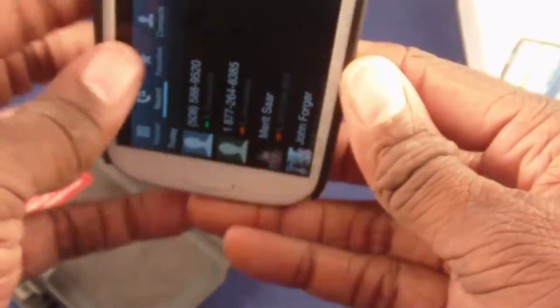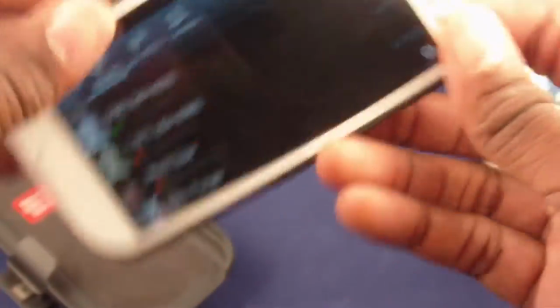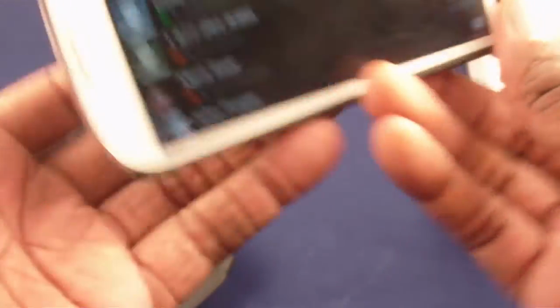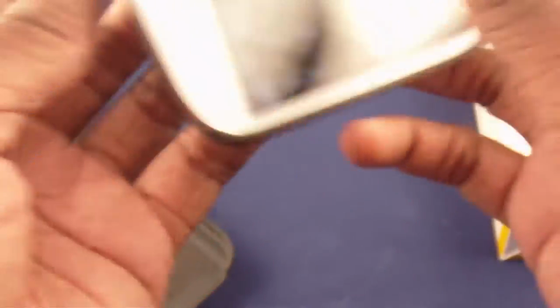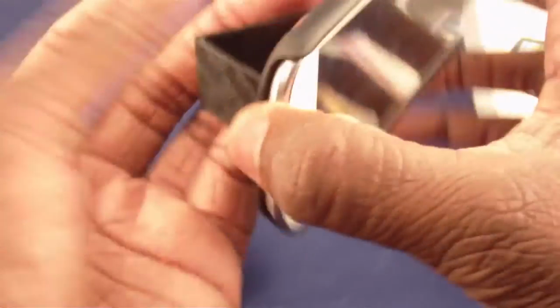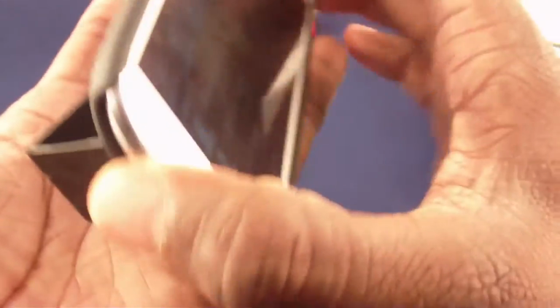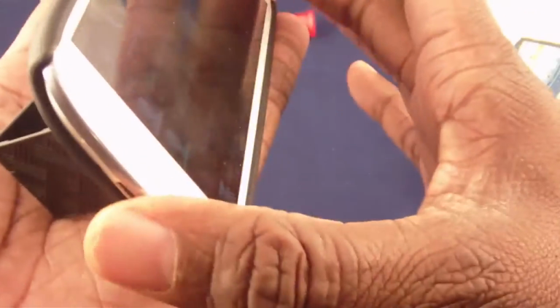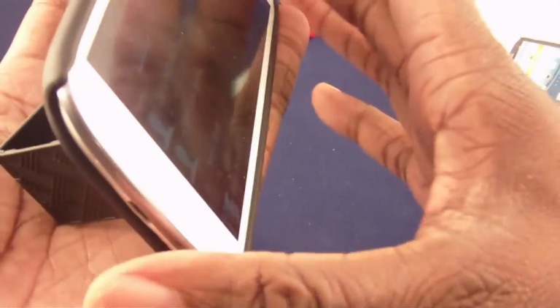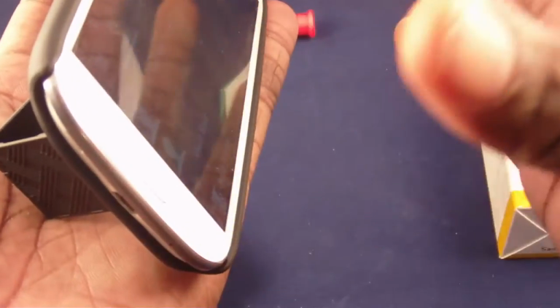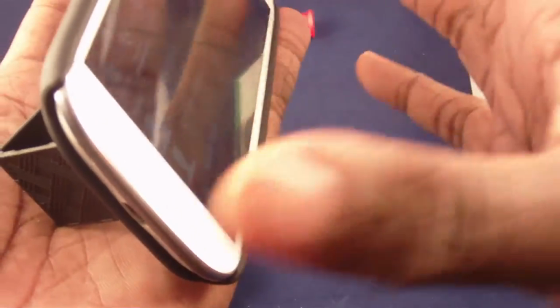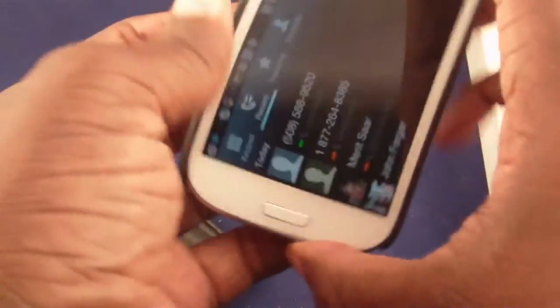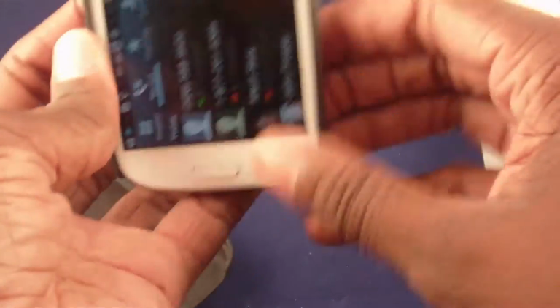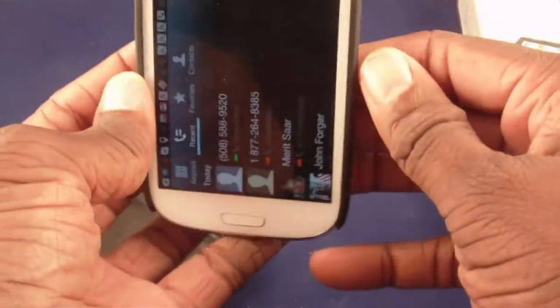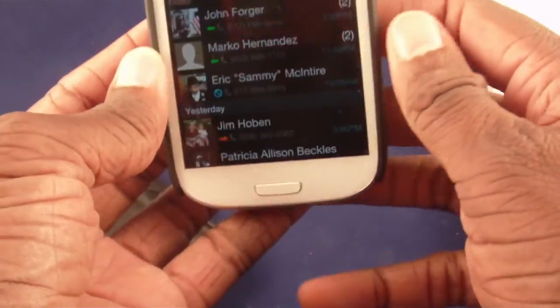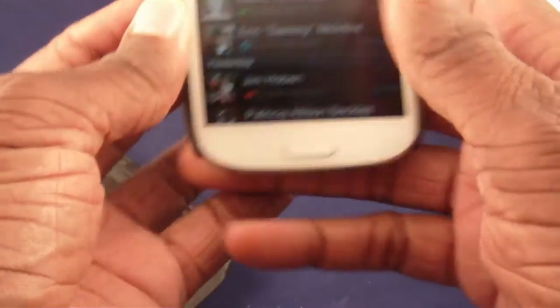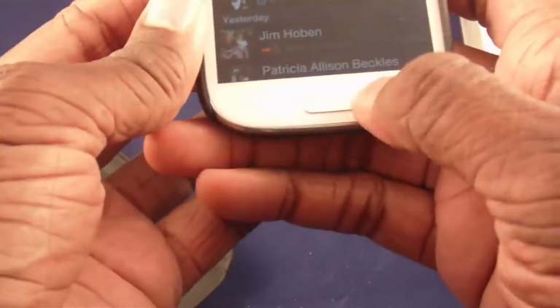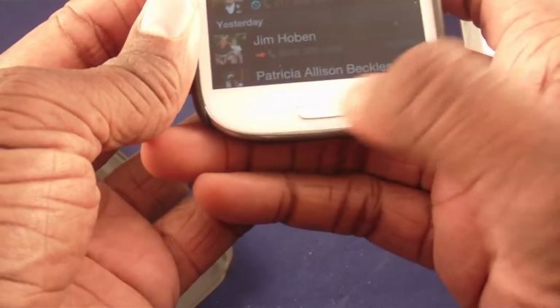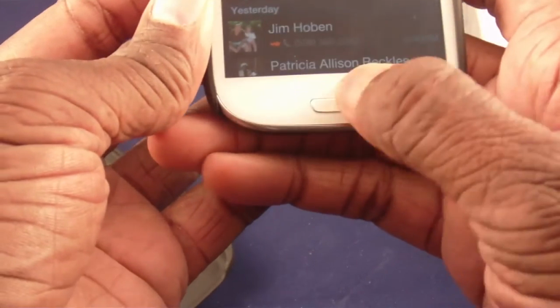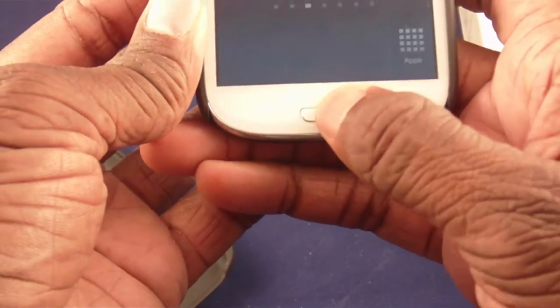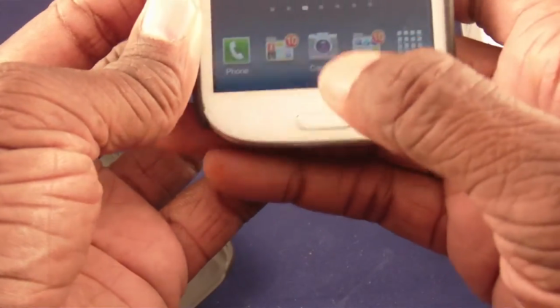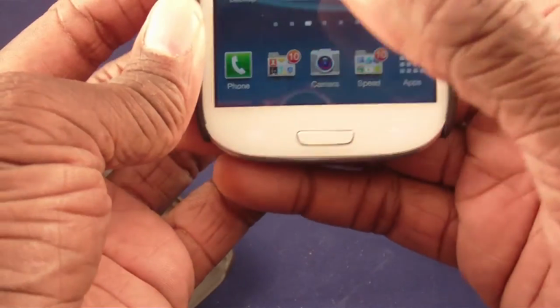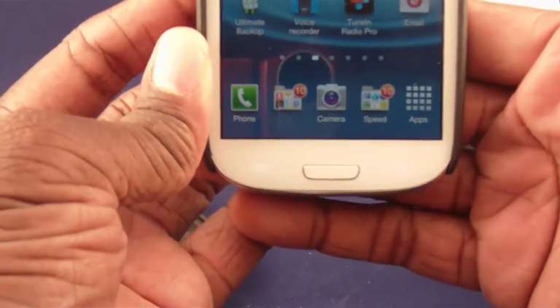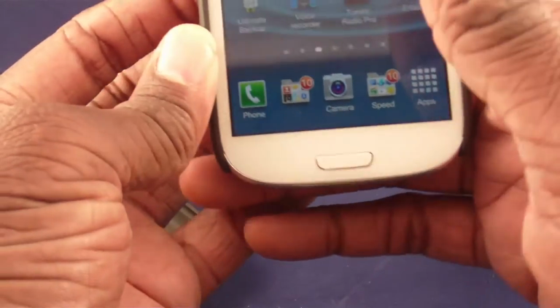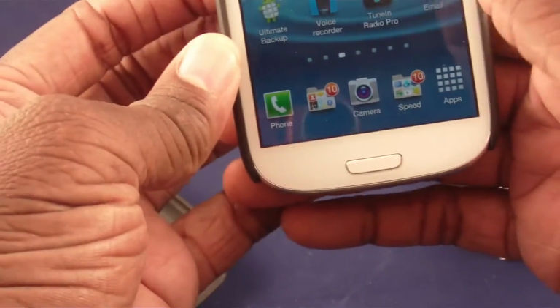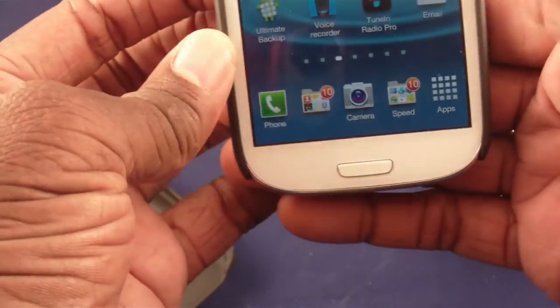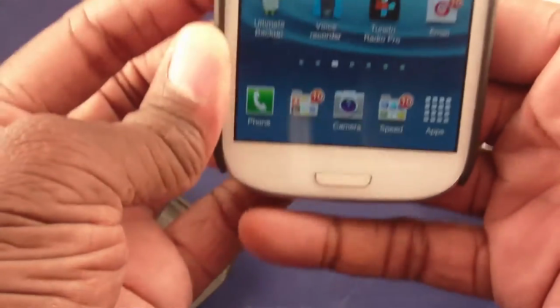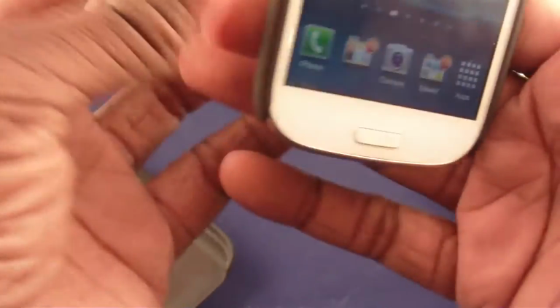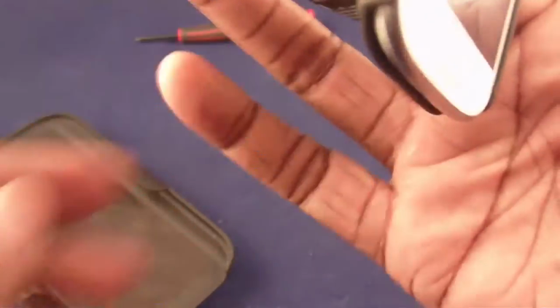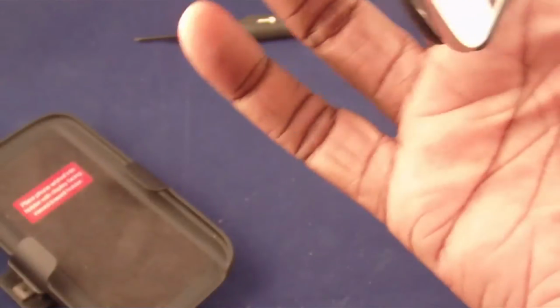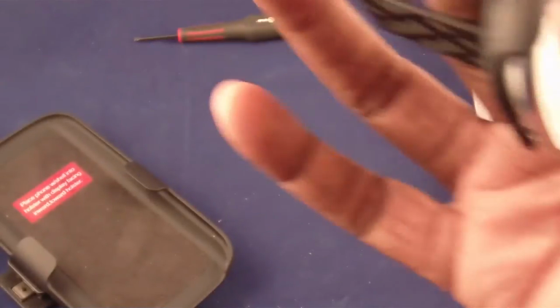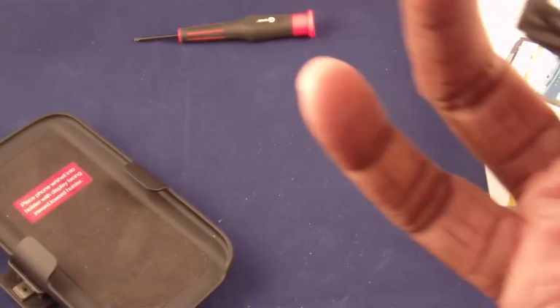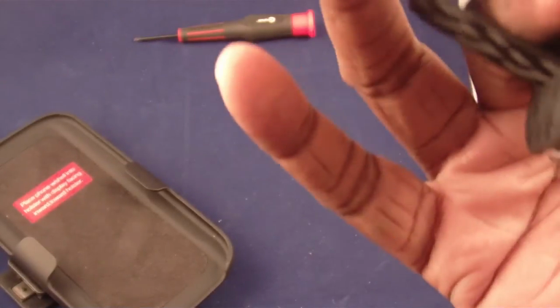Now let's put the little kickstand up. I like the kickstand — you can either rest it horizontally or you can stand it up vertically. Let me take my phone numbers off that screen real quick.